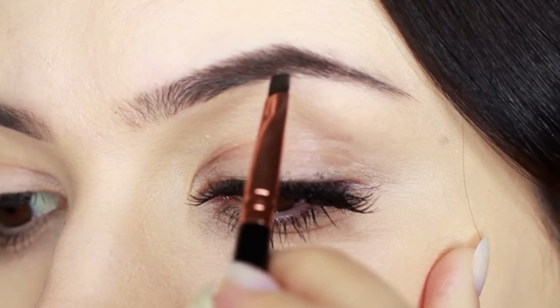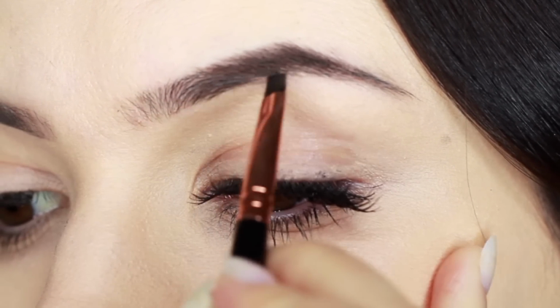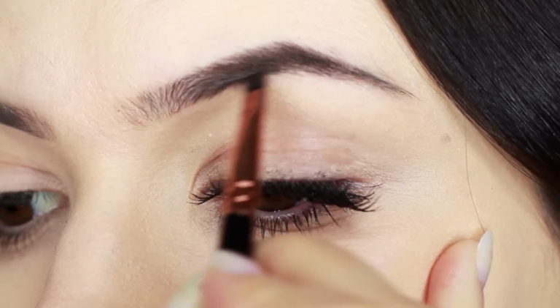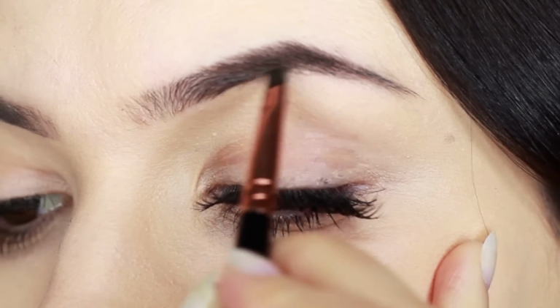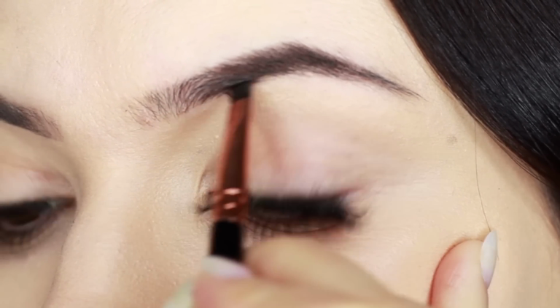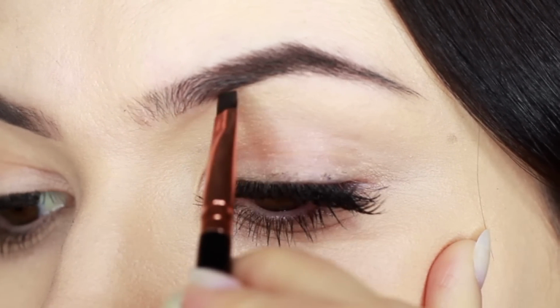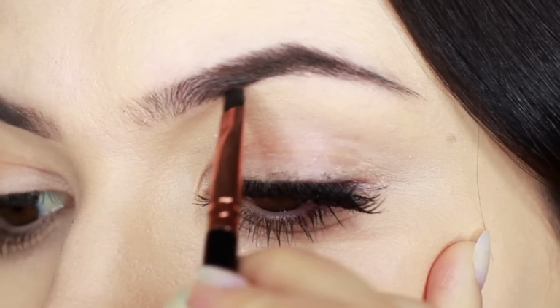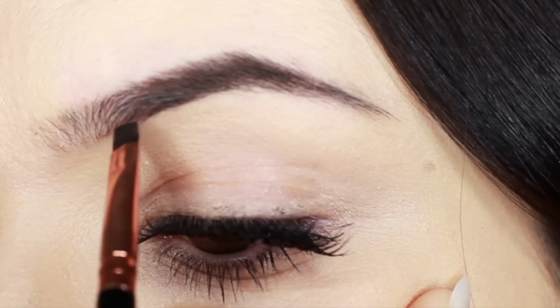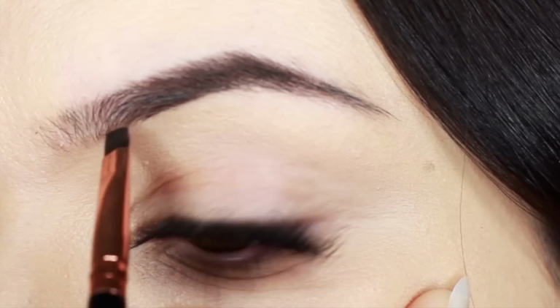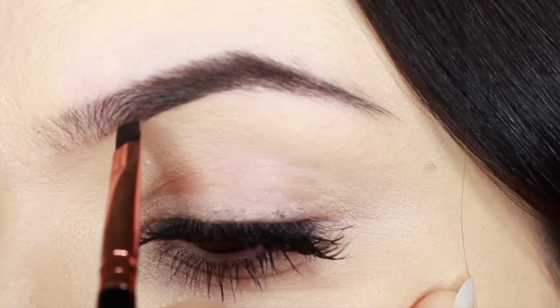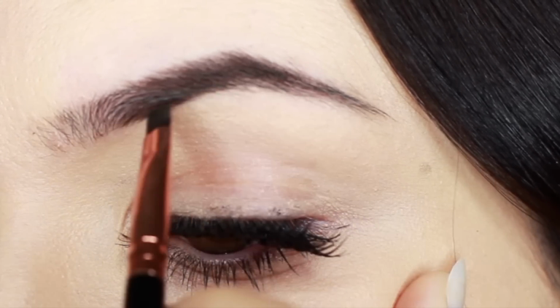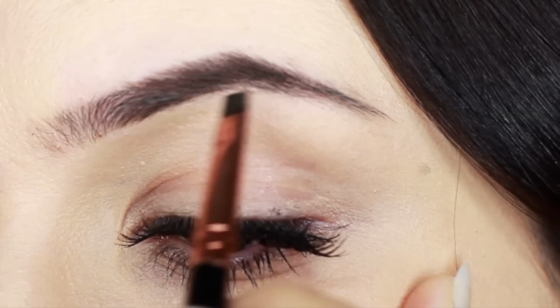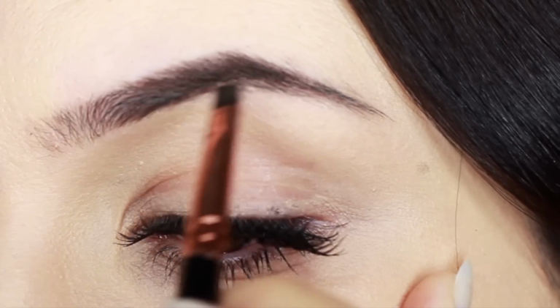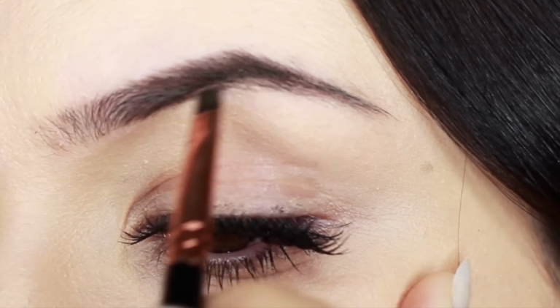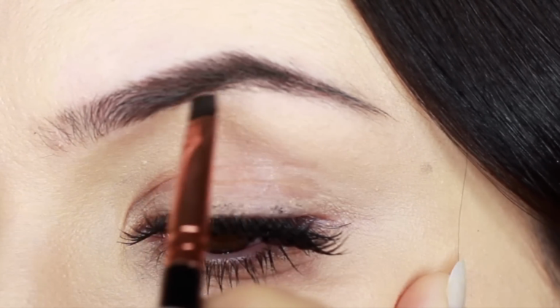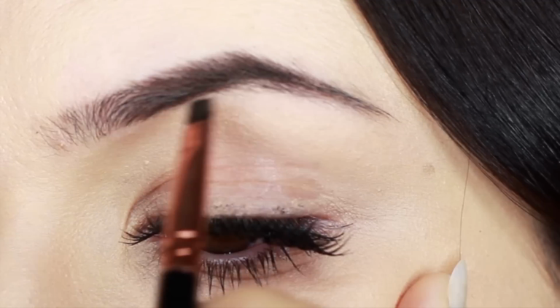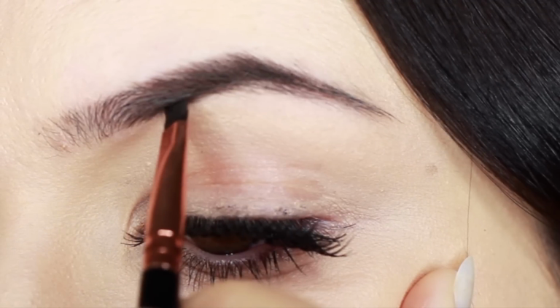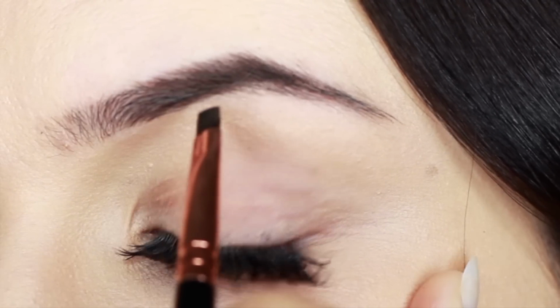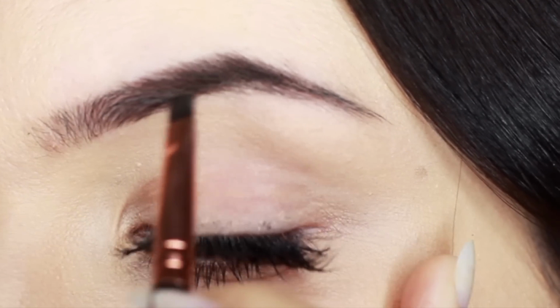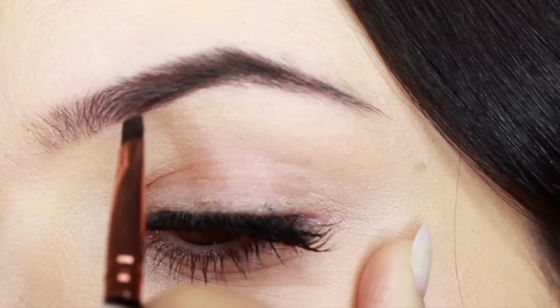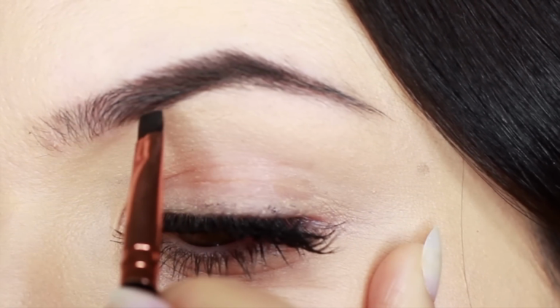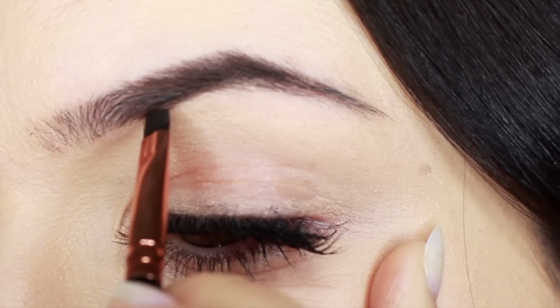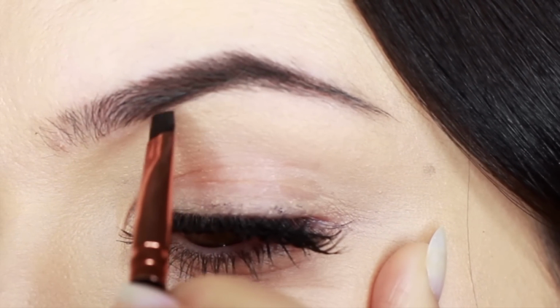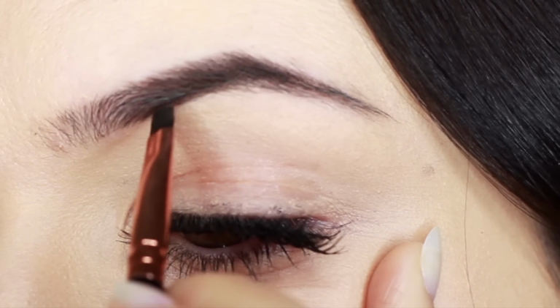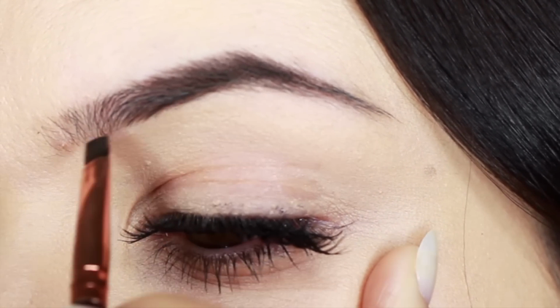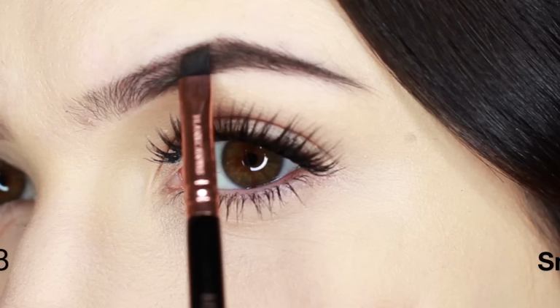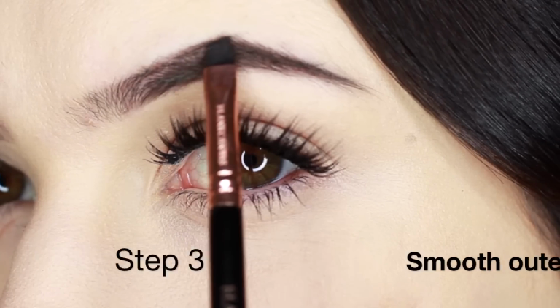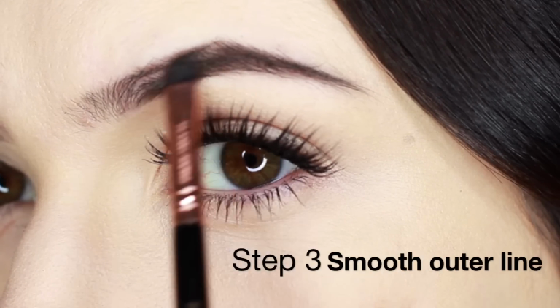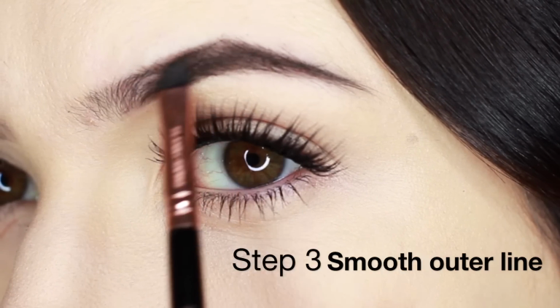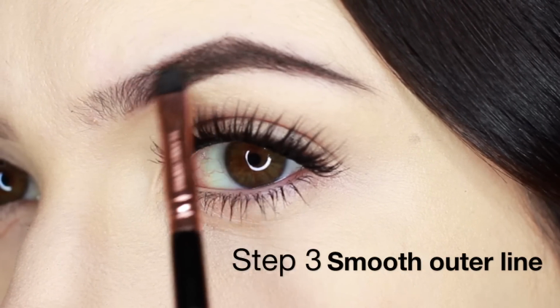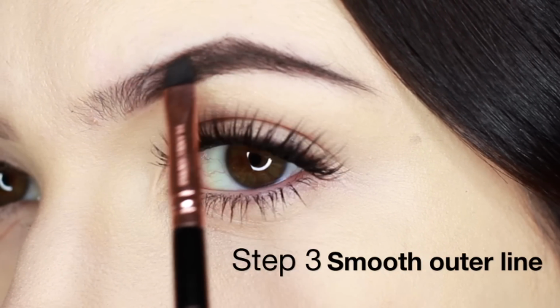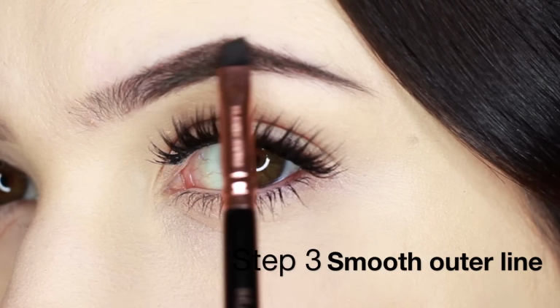I'm using short little strokes, some of them longer, some of them shorter, and this will create the most natural finish. What I used to do is use bold, long lines, but I found that was really harsh. However, I still use this technique just at the end point.